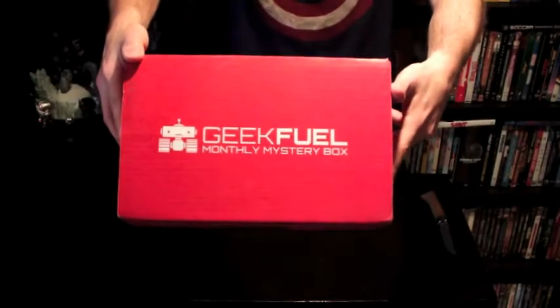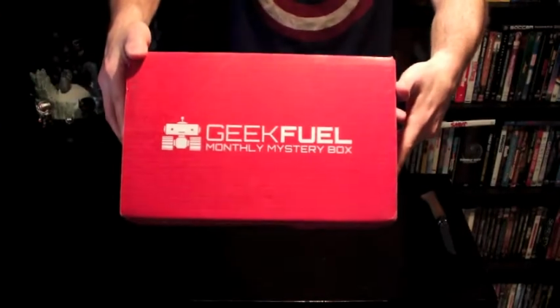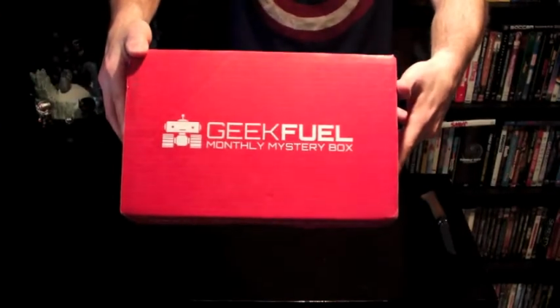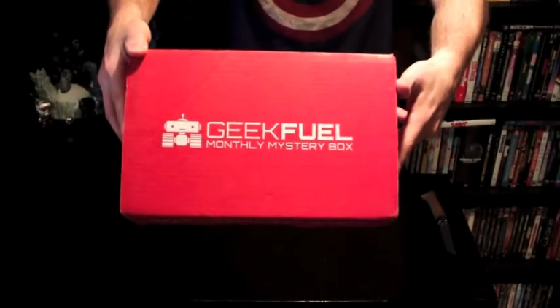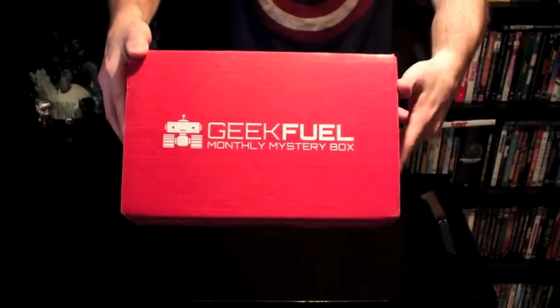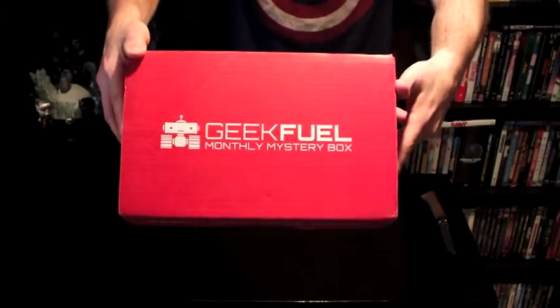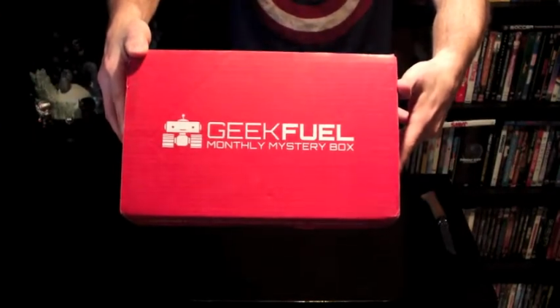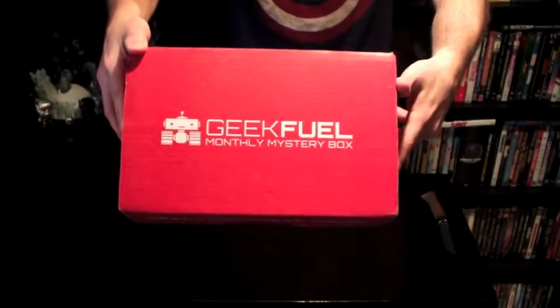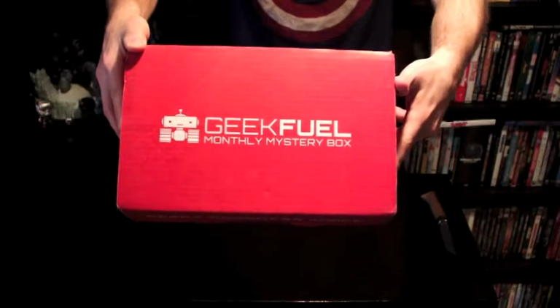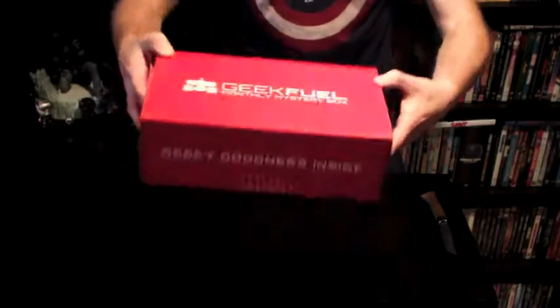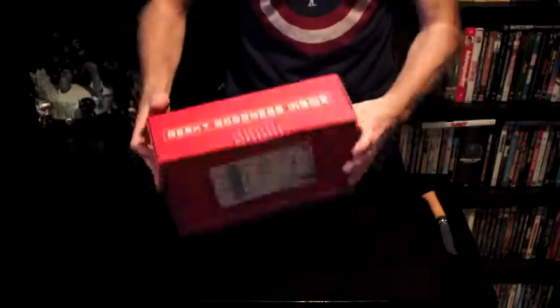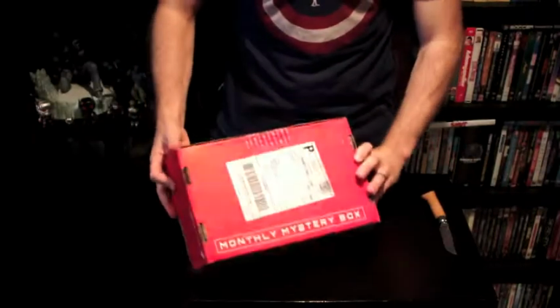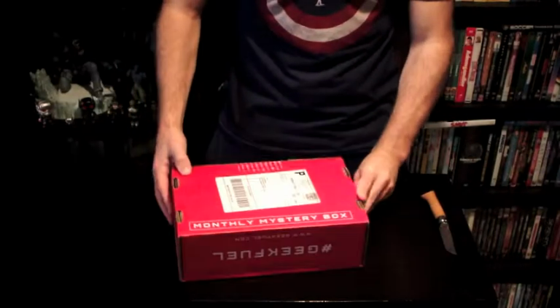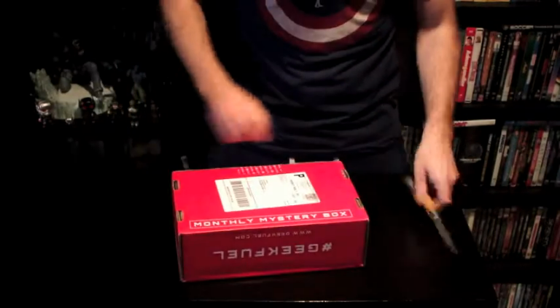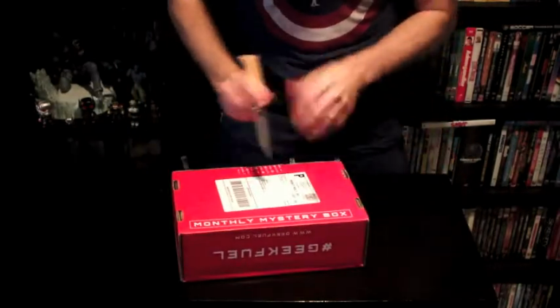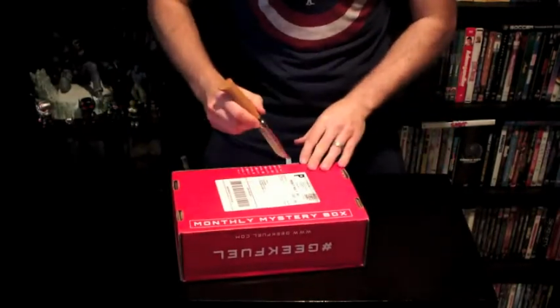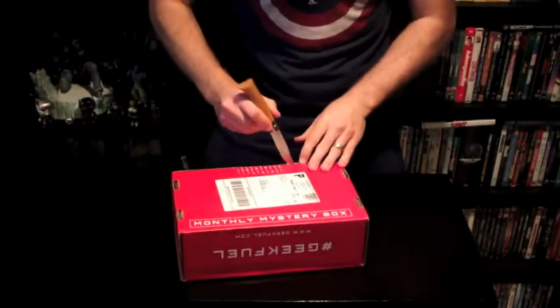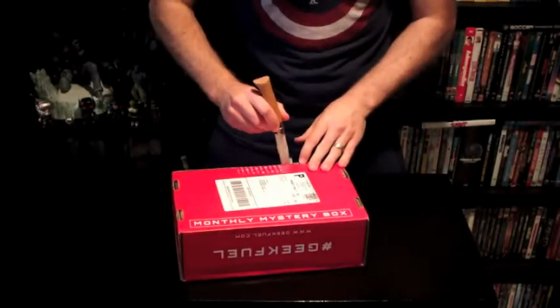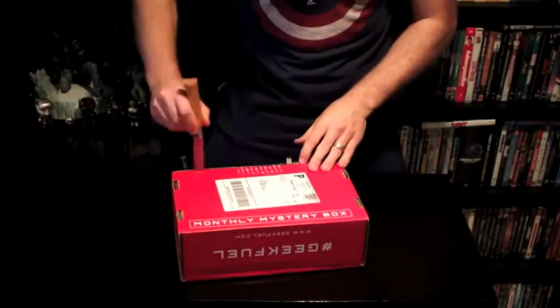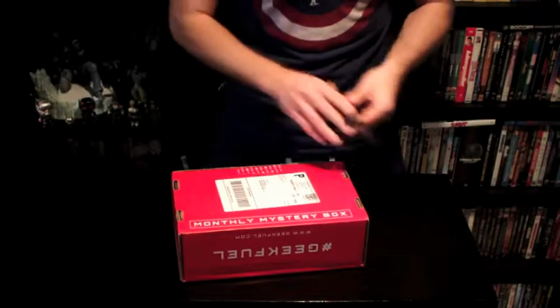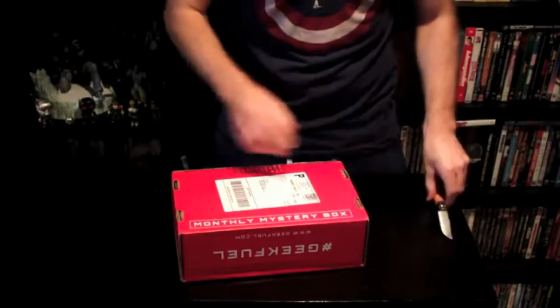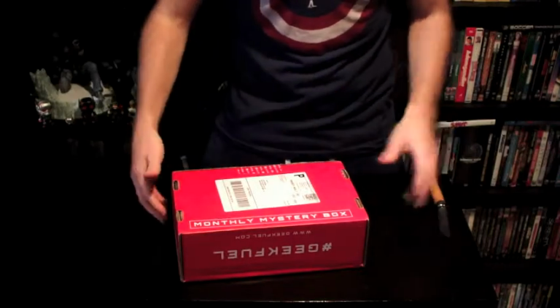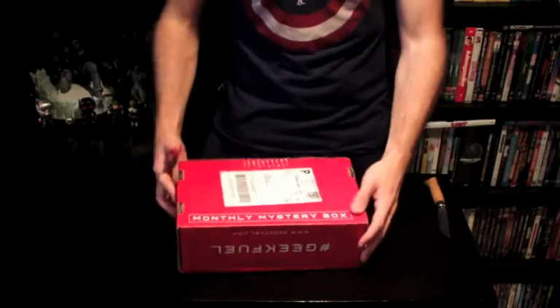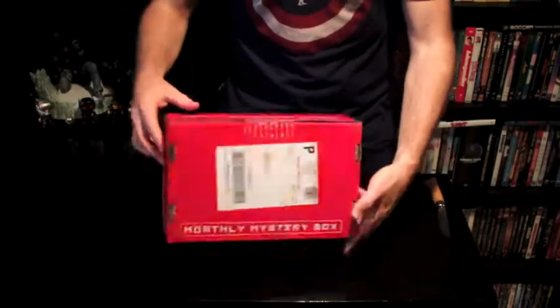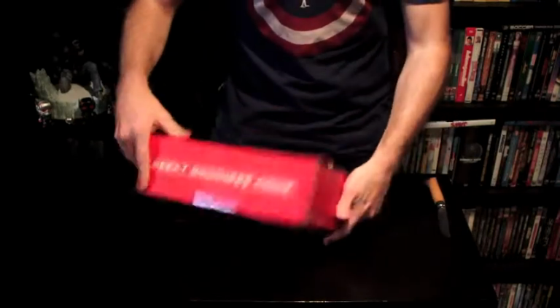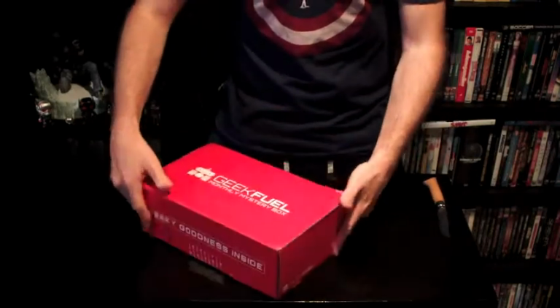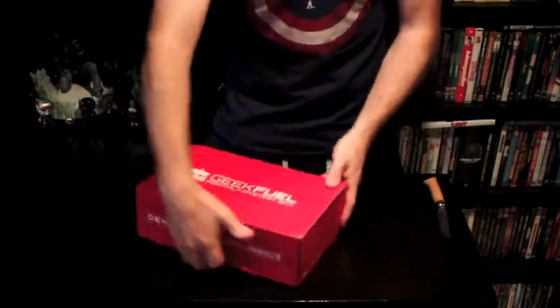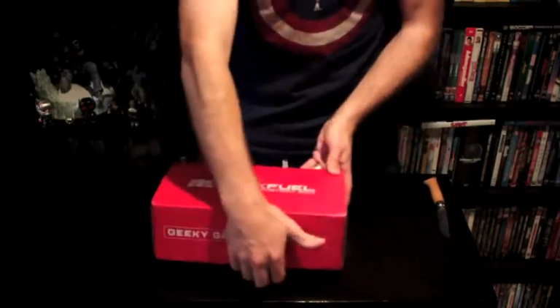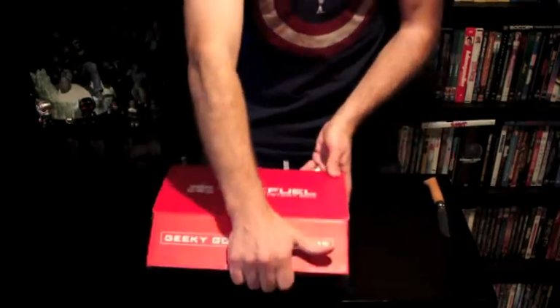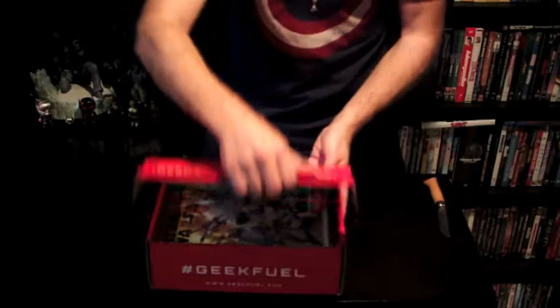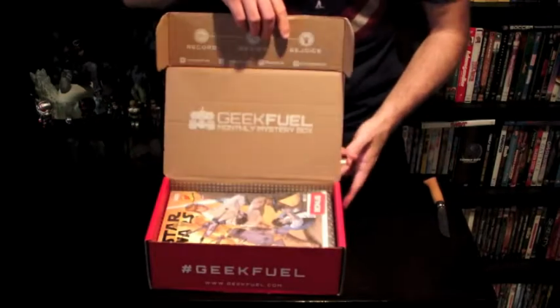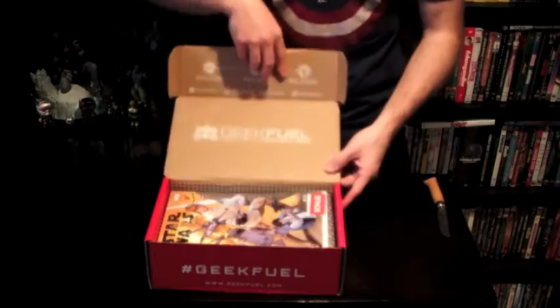Geek Fuel coming at you this week on Unbox It Monthly. This is my first one — a geek box. It's always hard to keep track of all of them. So let's get this bad boy open and see what we've got this week. Geeky goodness box.